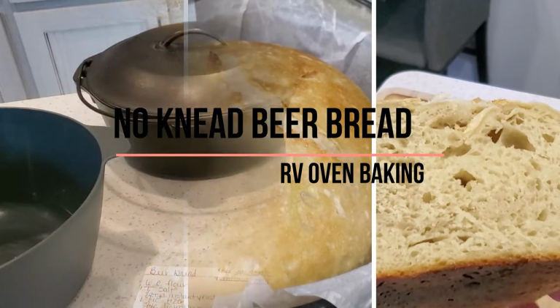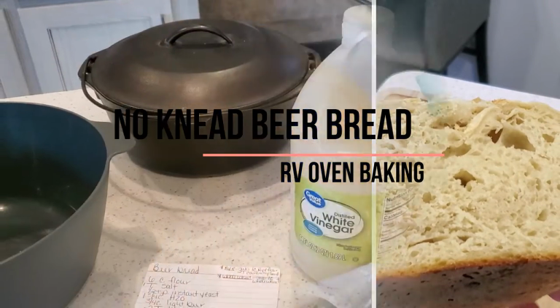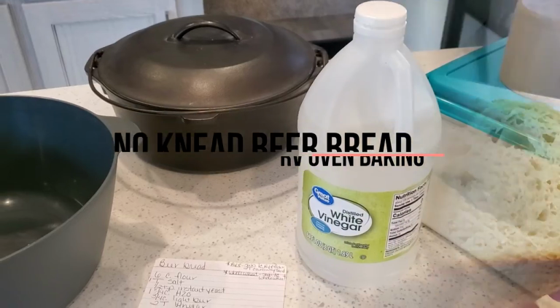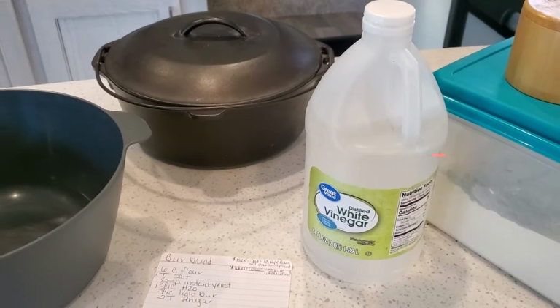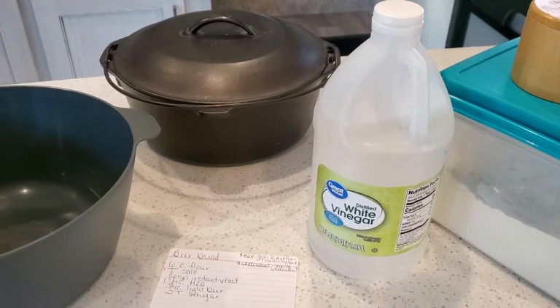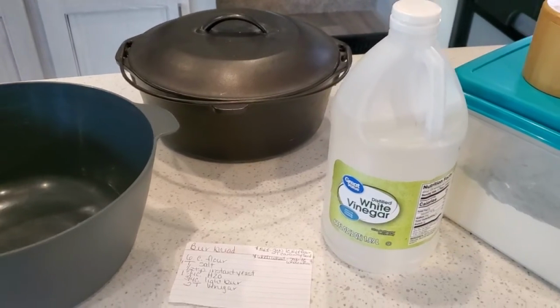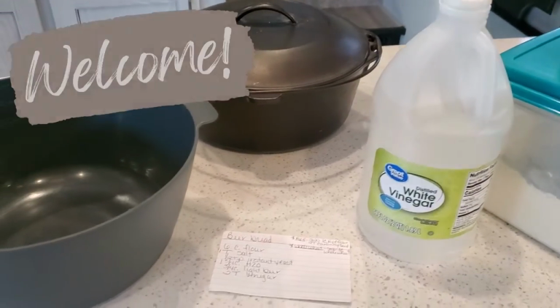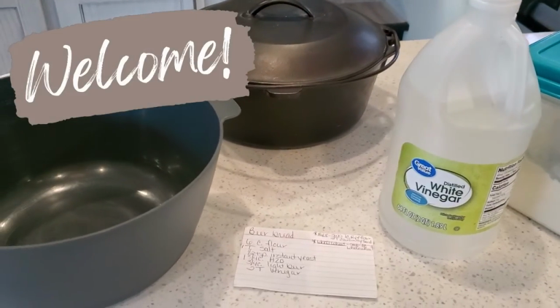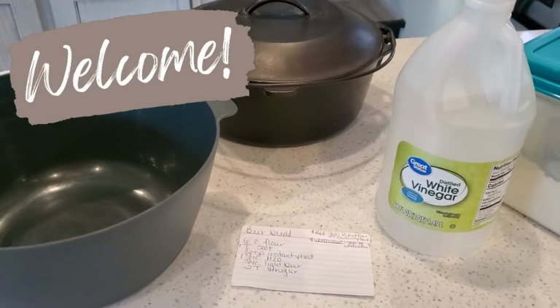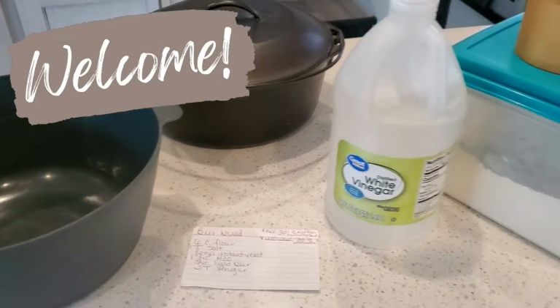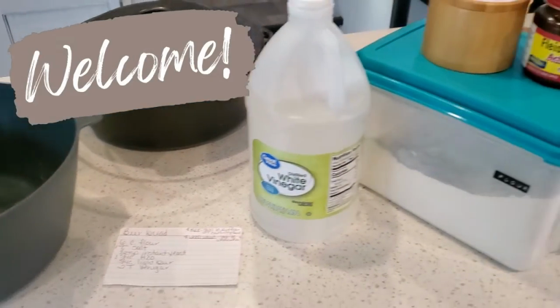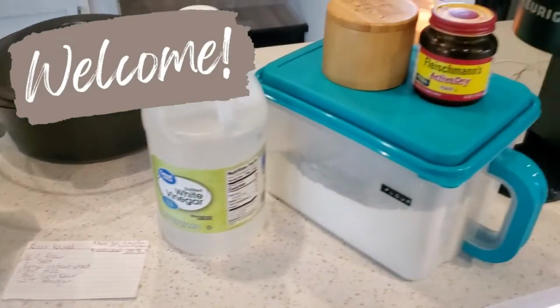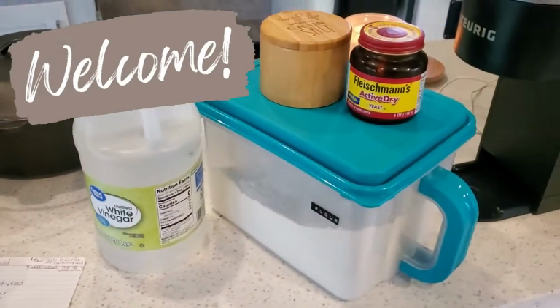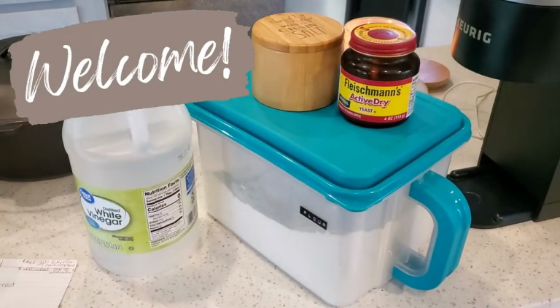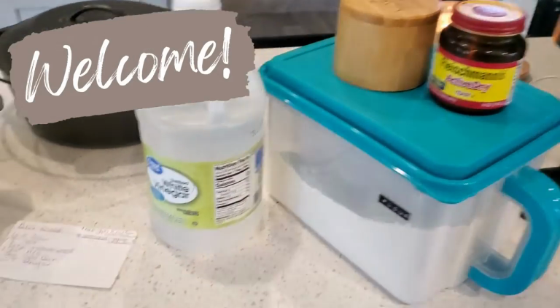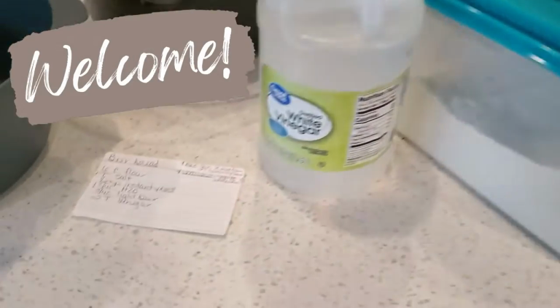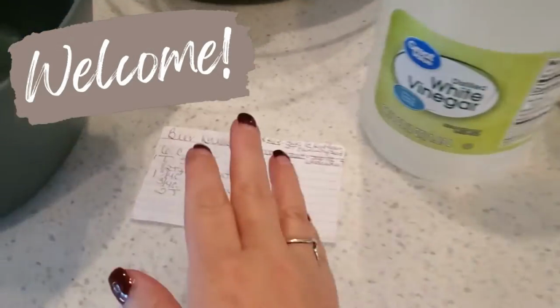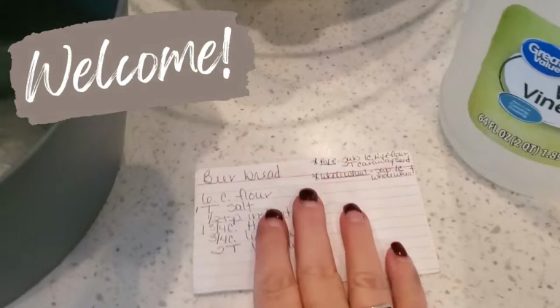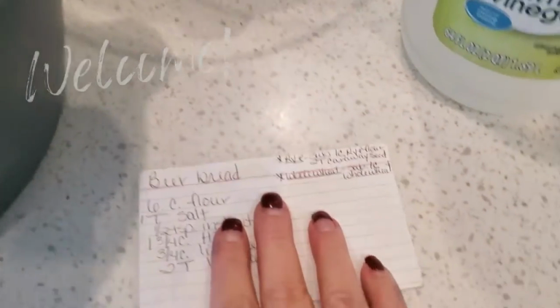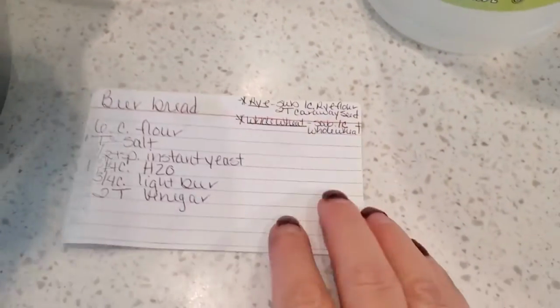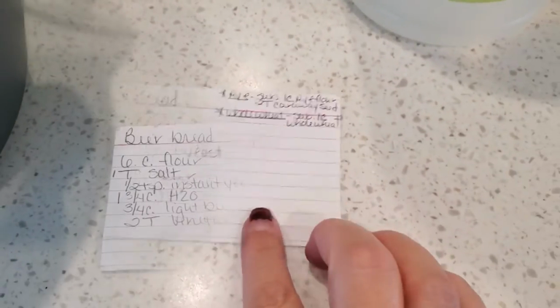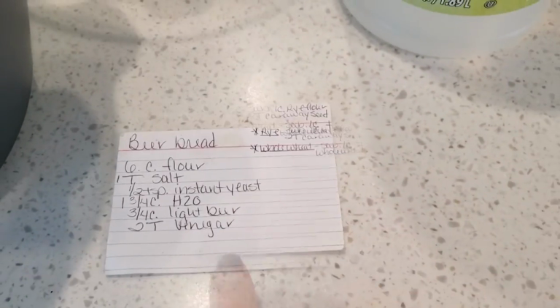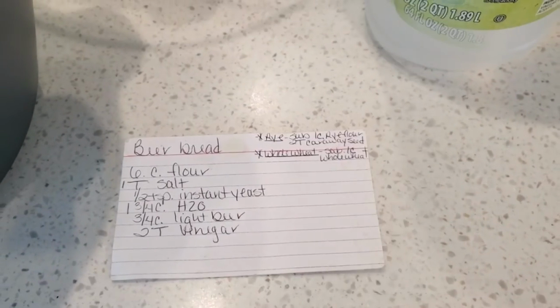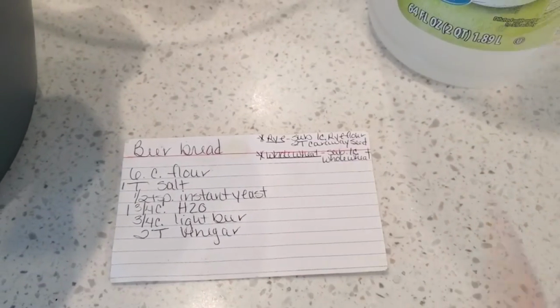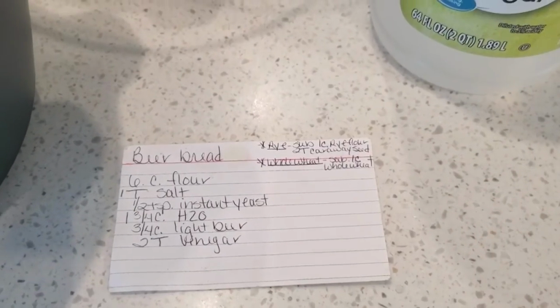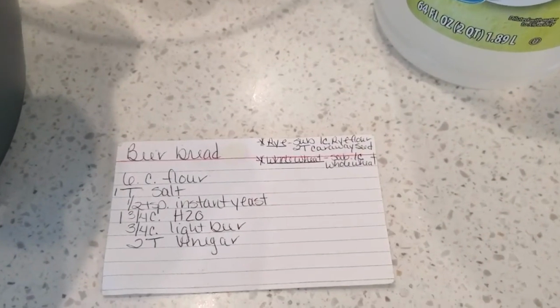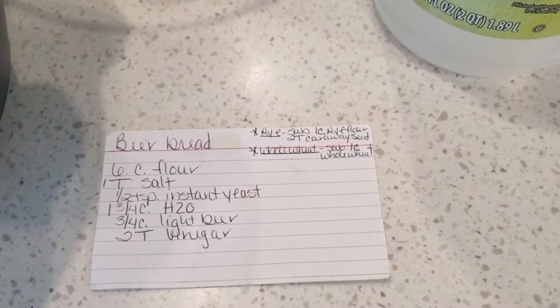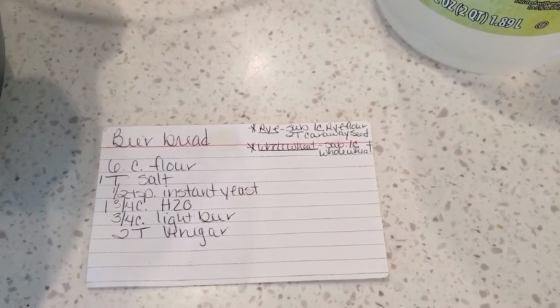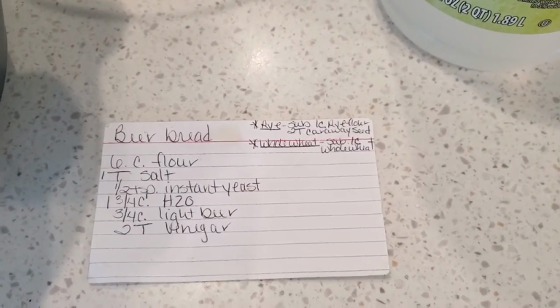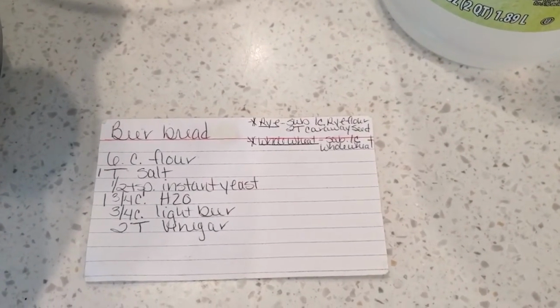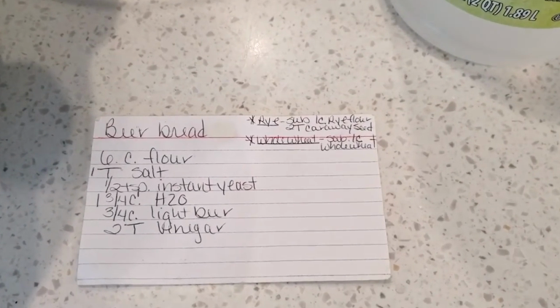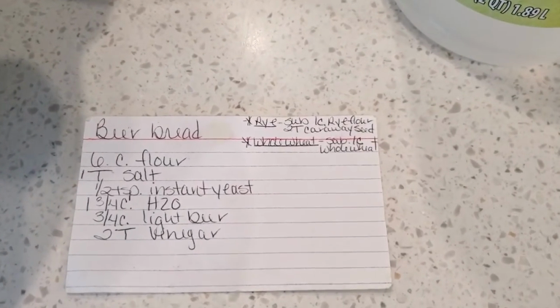Welcome back! If you're new to my channel, welcome — I'm so glad you're here. My name is Leanne and we're gonna bake some bread today in my RV oven. Here's the recipe; you can screenshot that if you like.